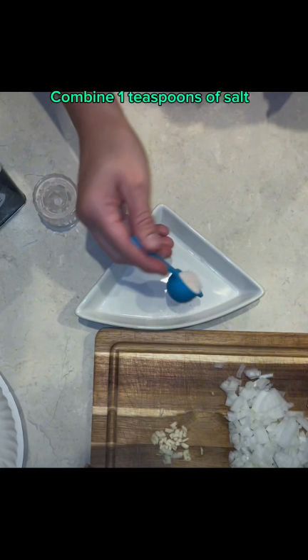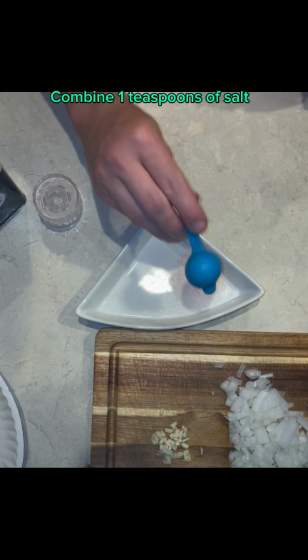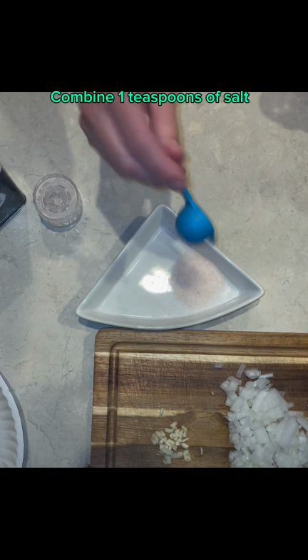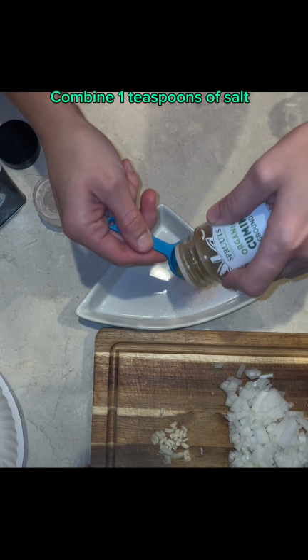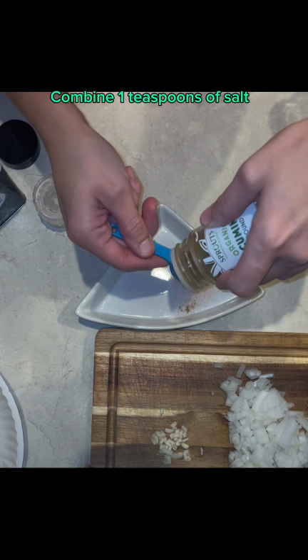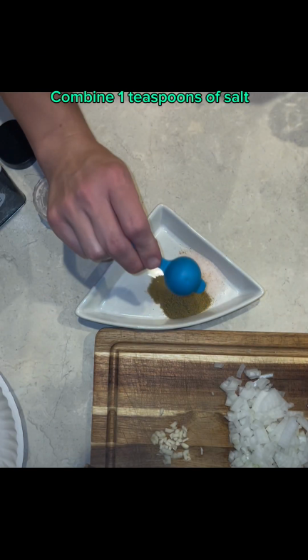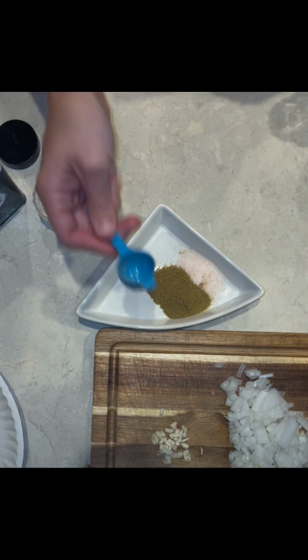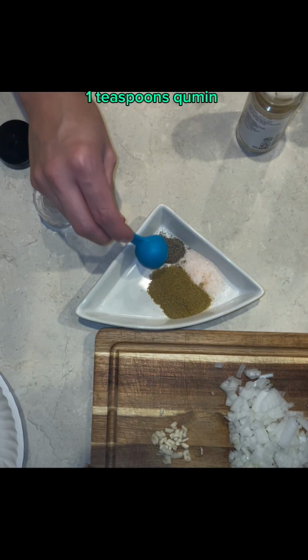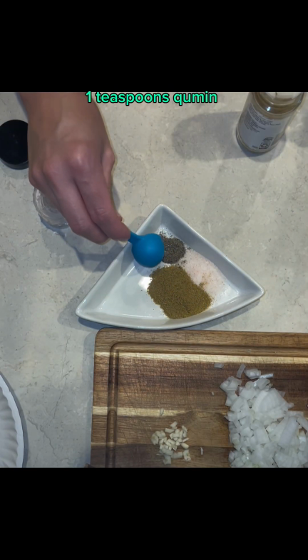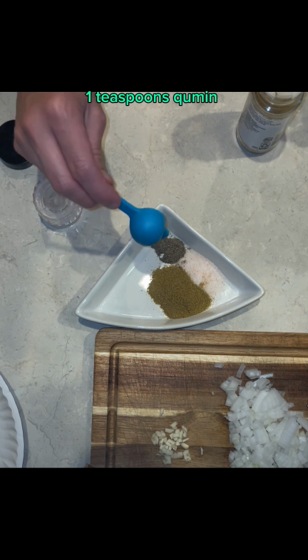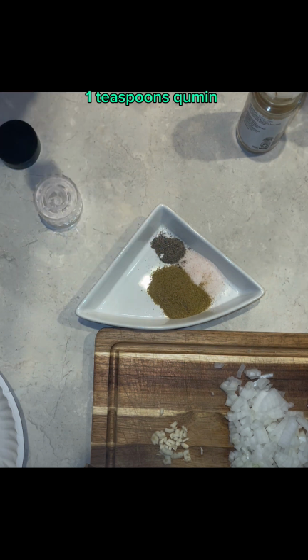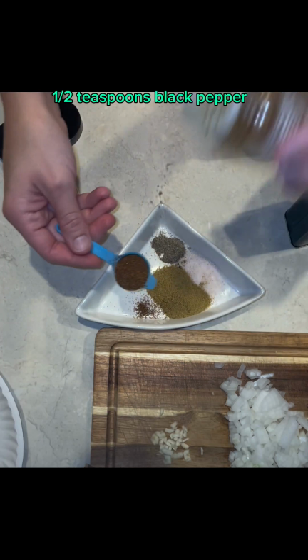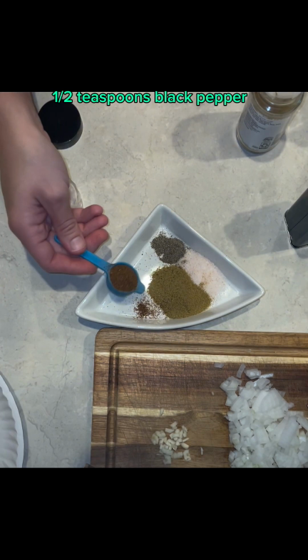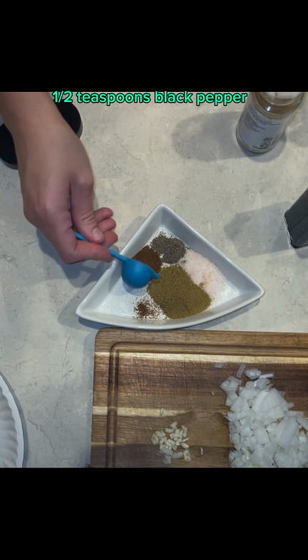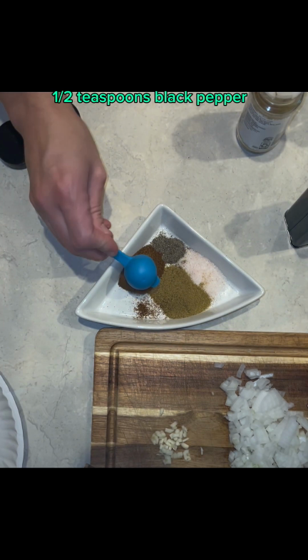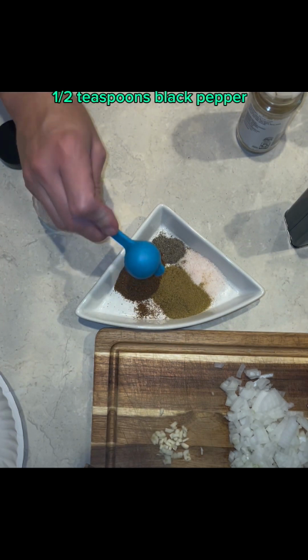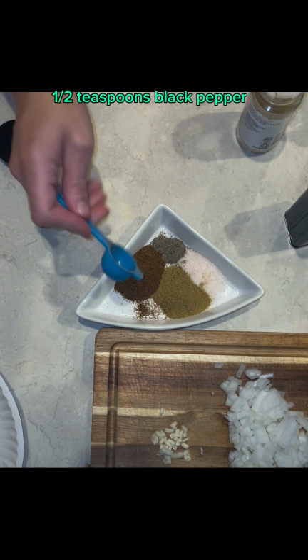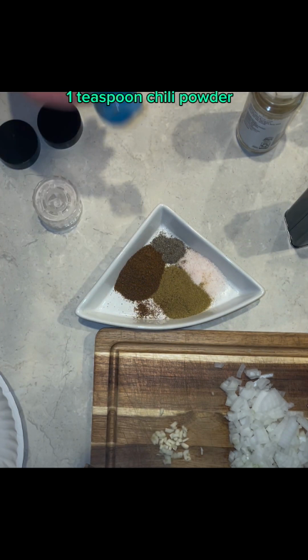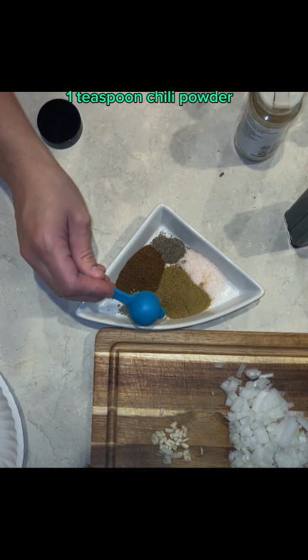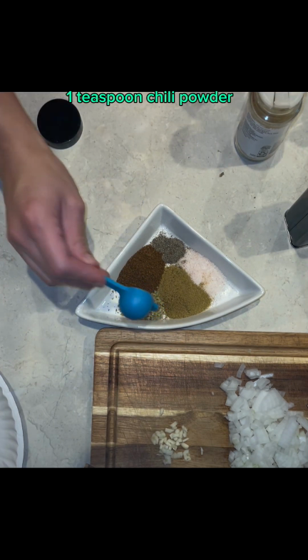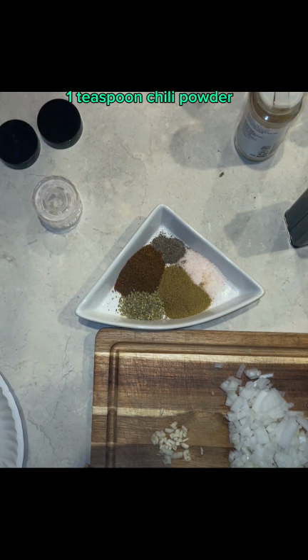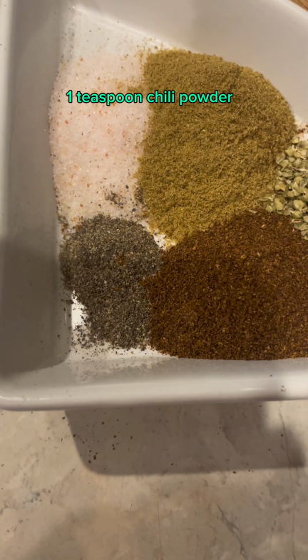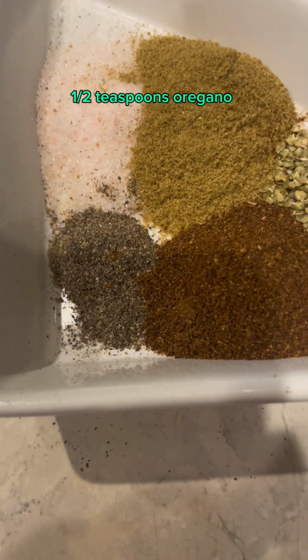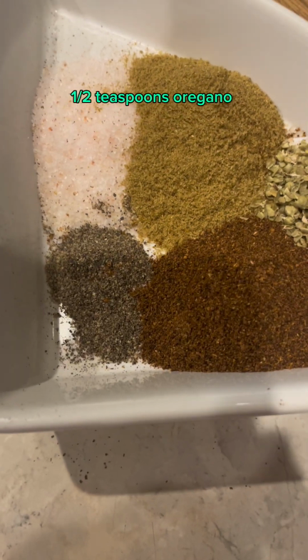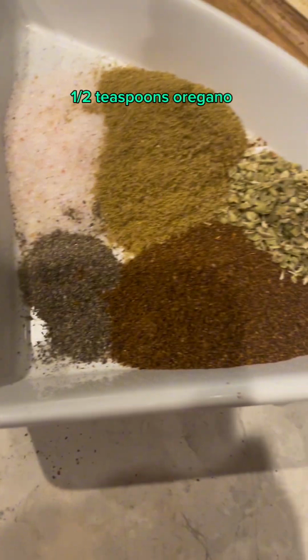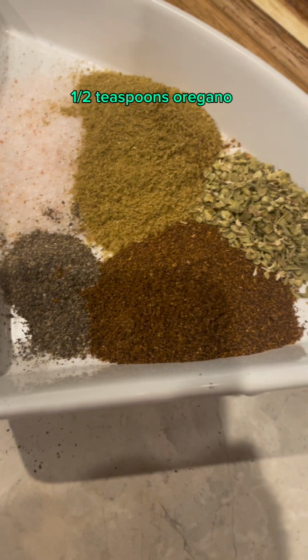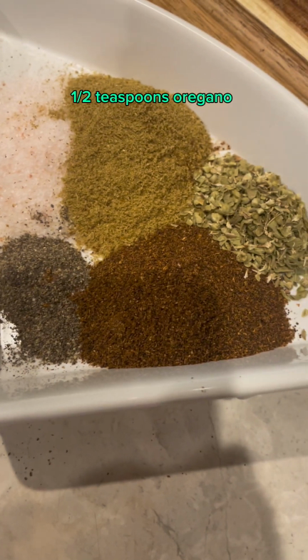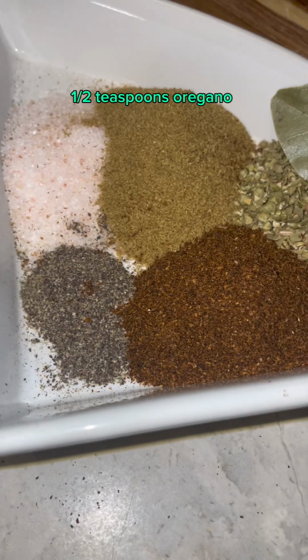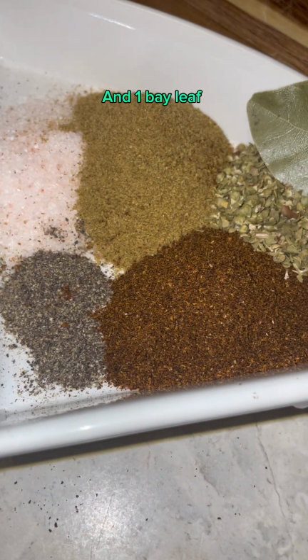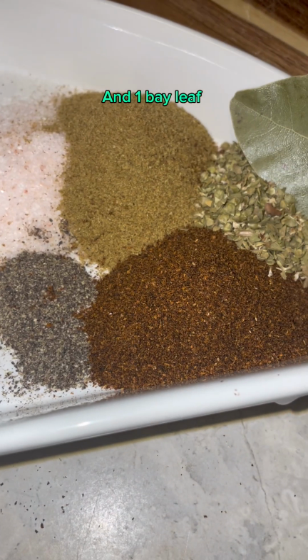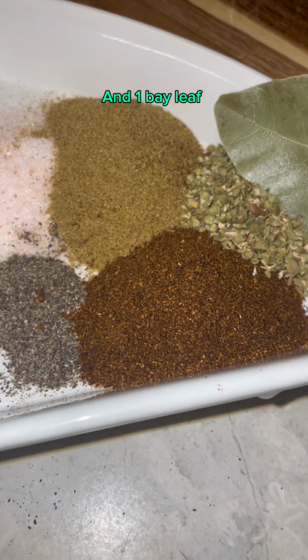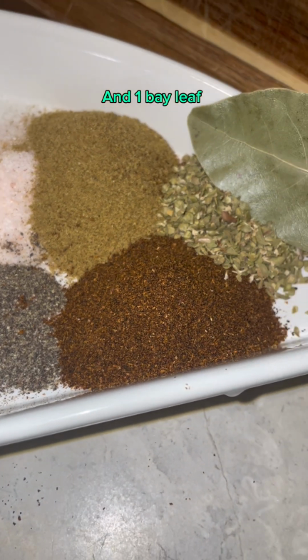Combine 1 teaspoon of salt, 1 teaspoon cumin, 1/2 teaspoon black pepper, 1 teaspoon chili powder, 1/2 teaspoon oregano, and 1 bay leaf.